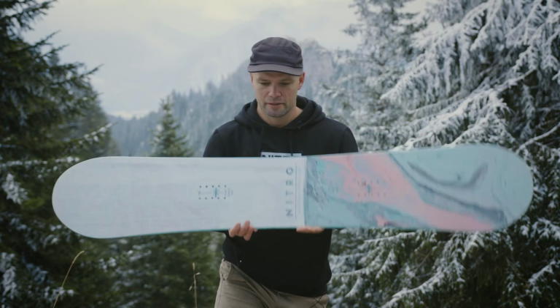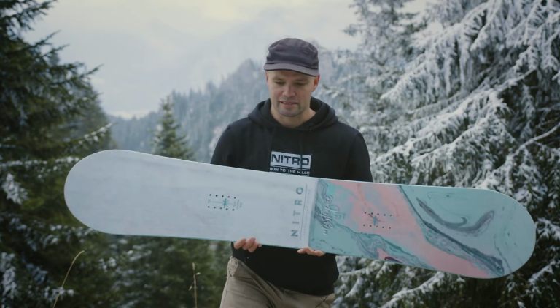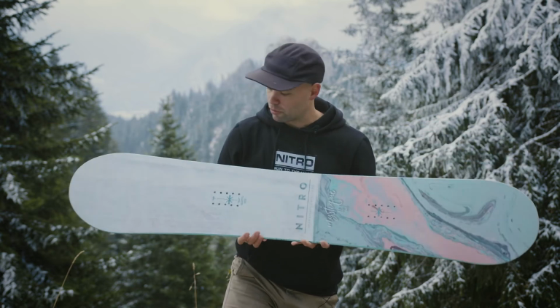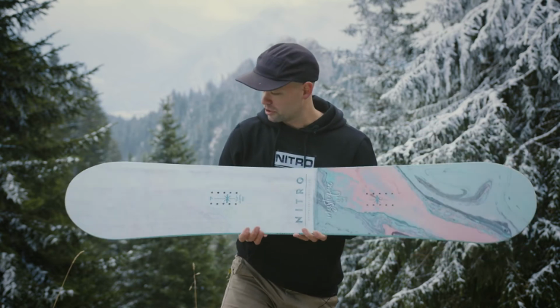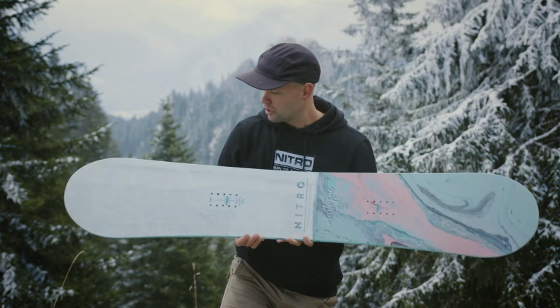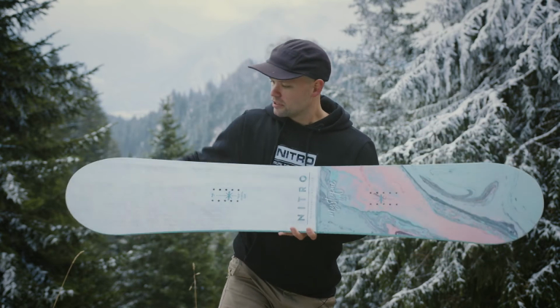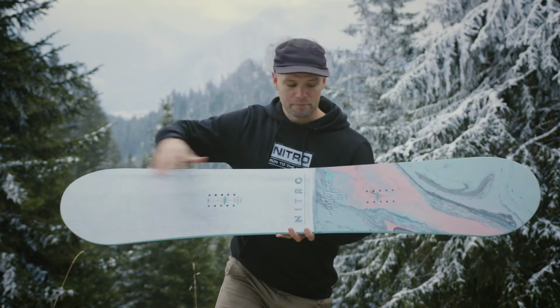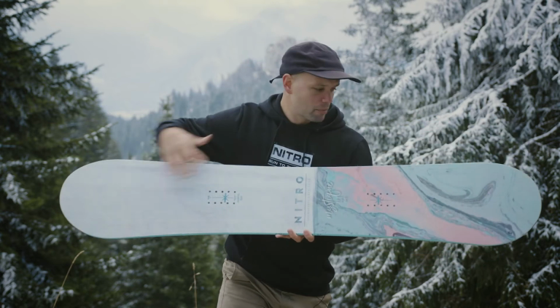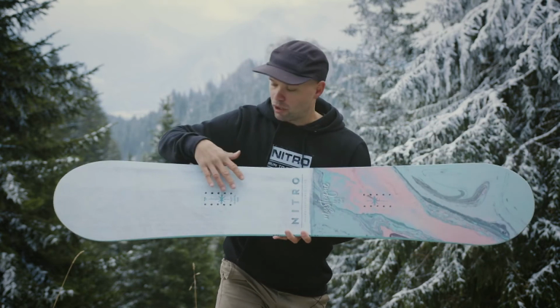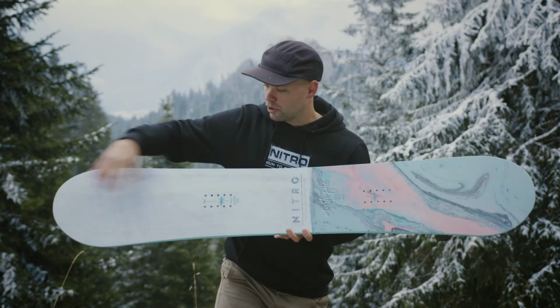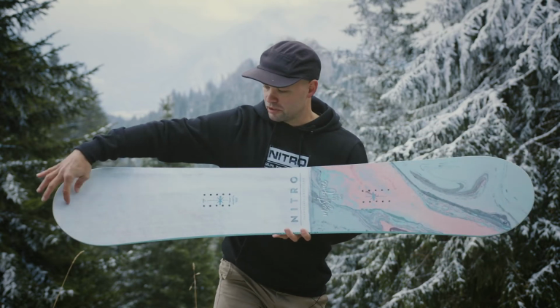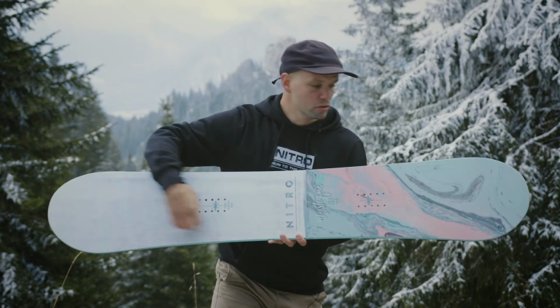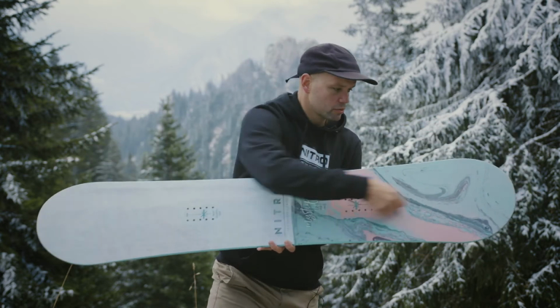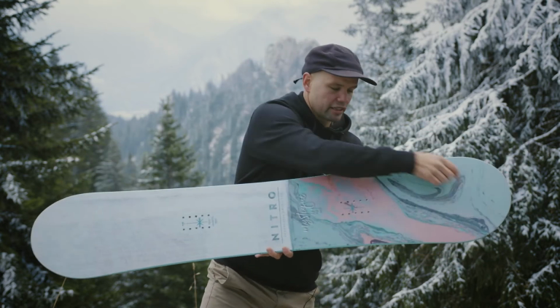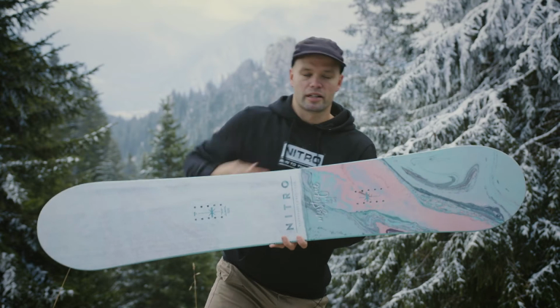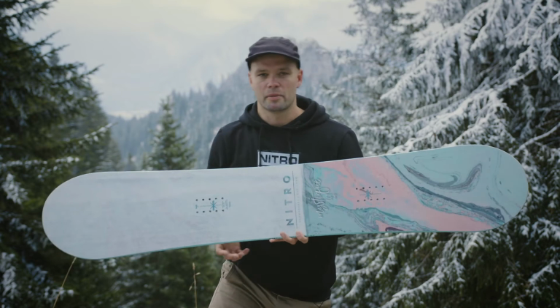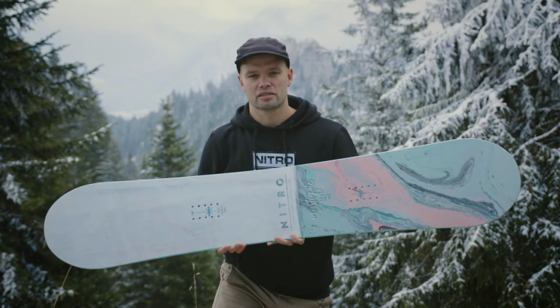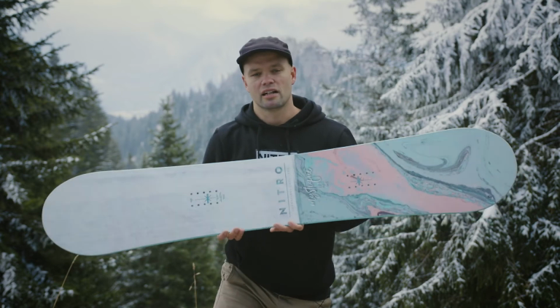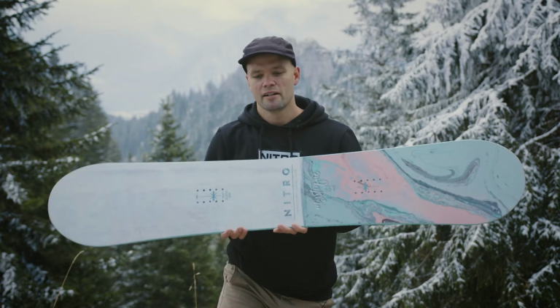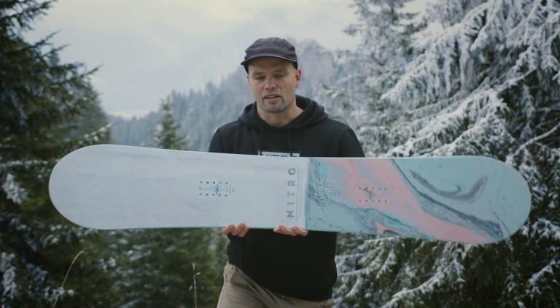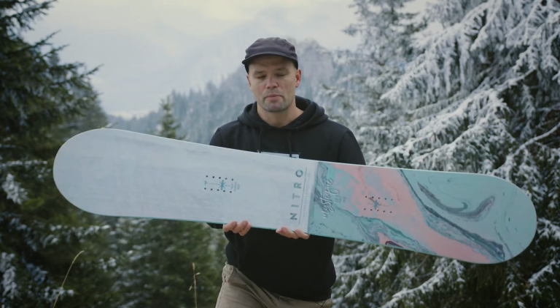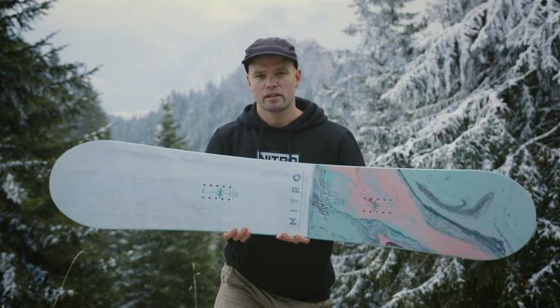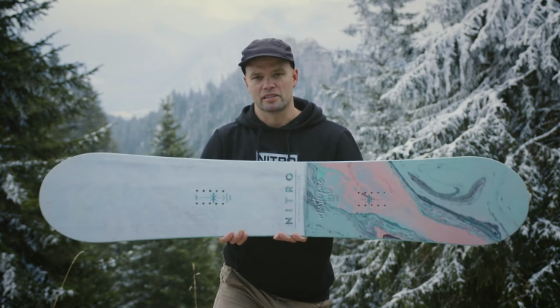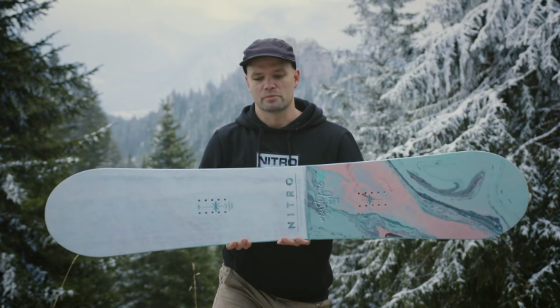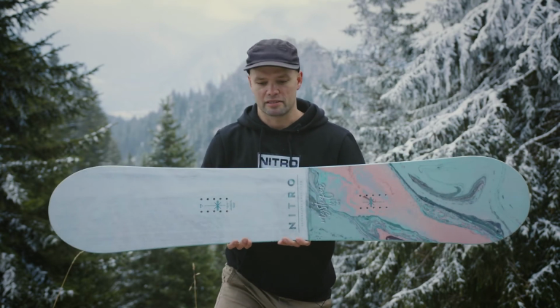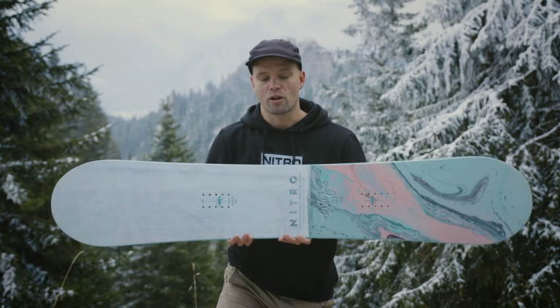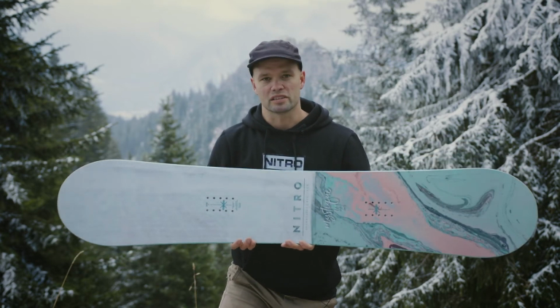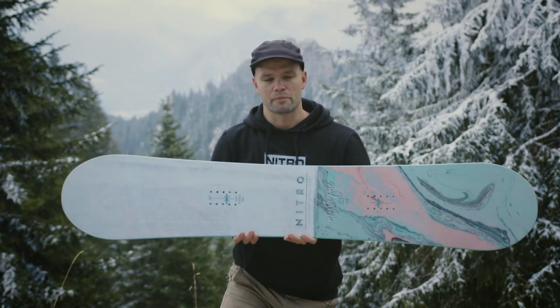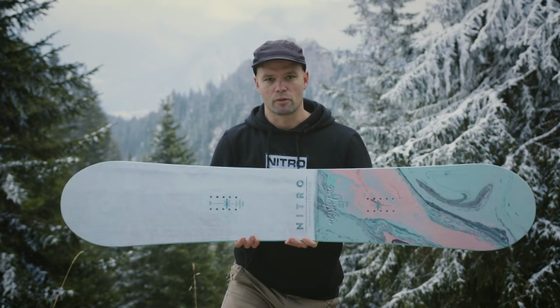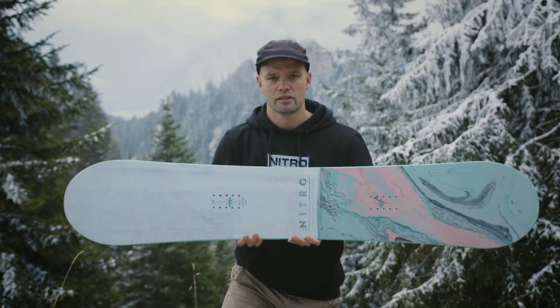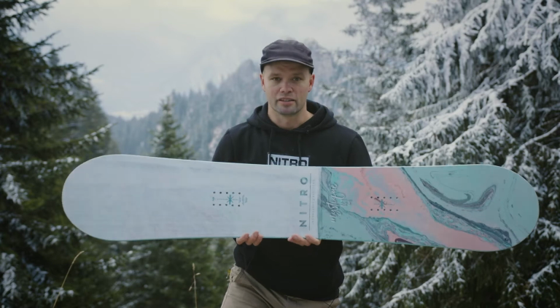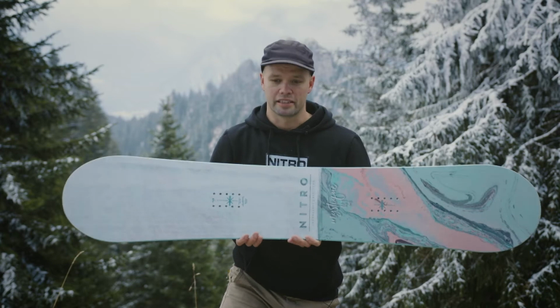It has our Power Core 2. It's a tip-to-tail poplar wood core with two beechwood stringers running down the middle, so it's a lightweight board but it's very responsive and it holds its shape very well year after year.